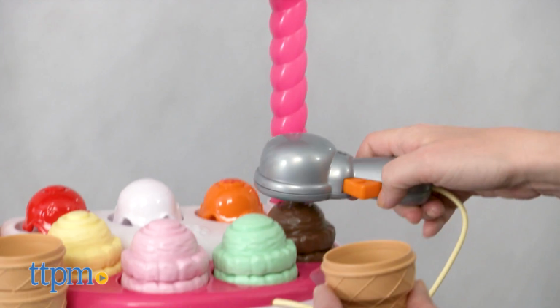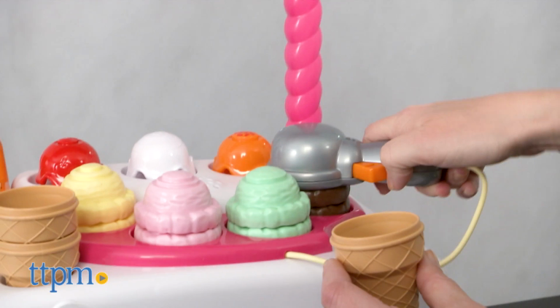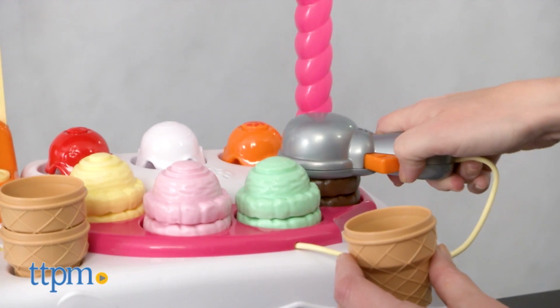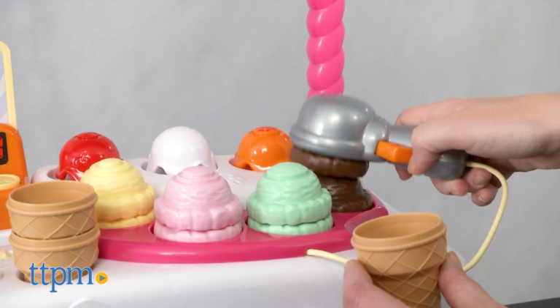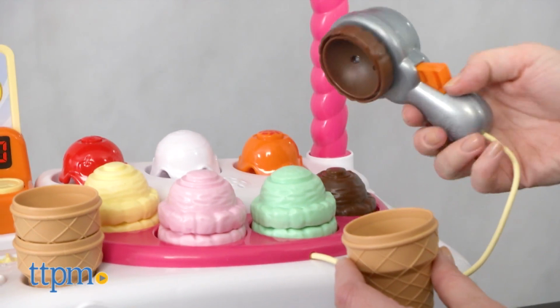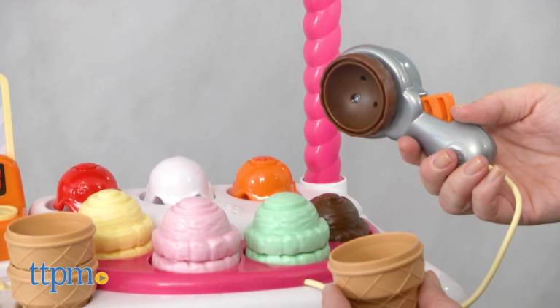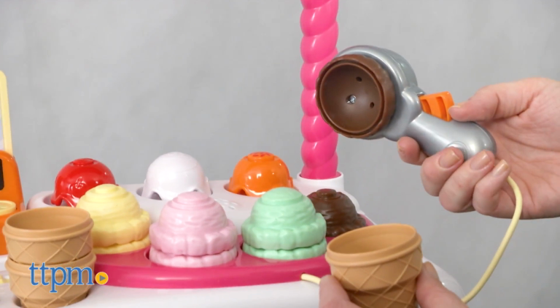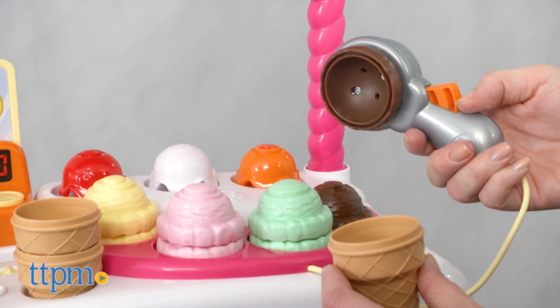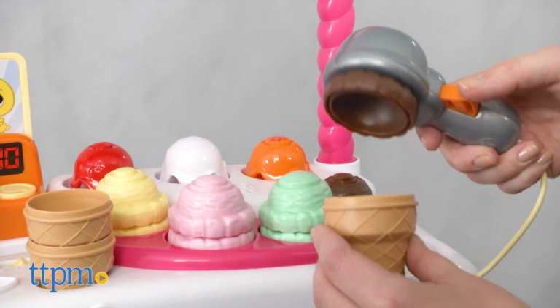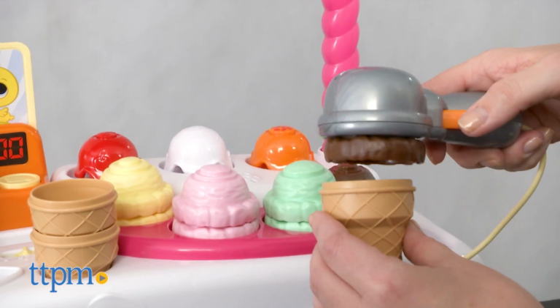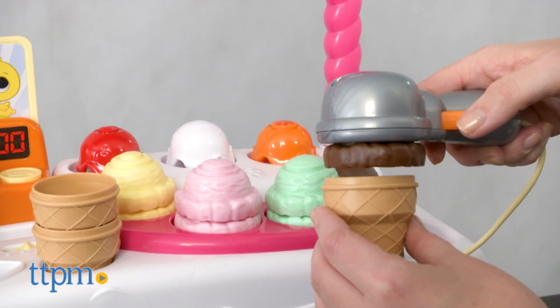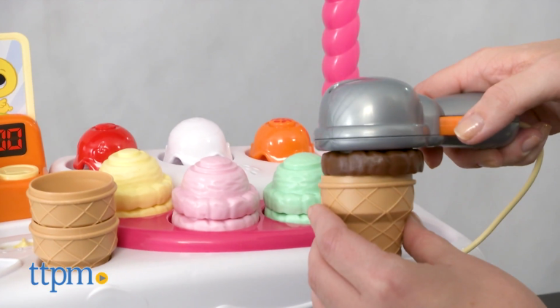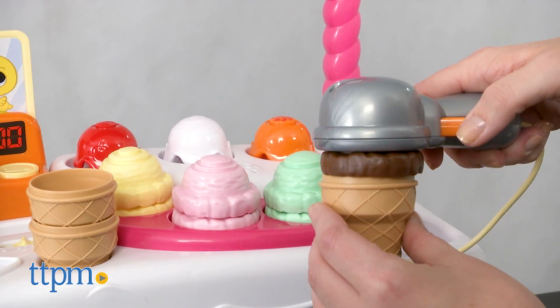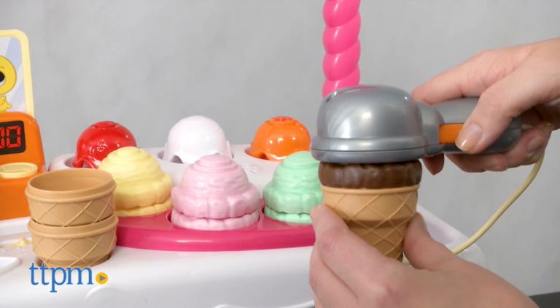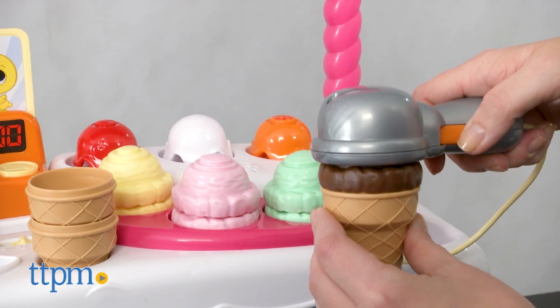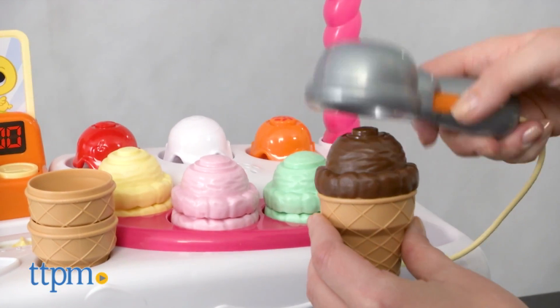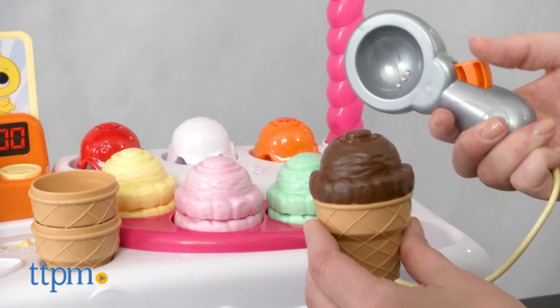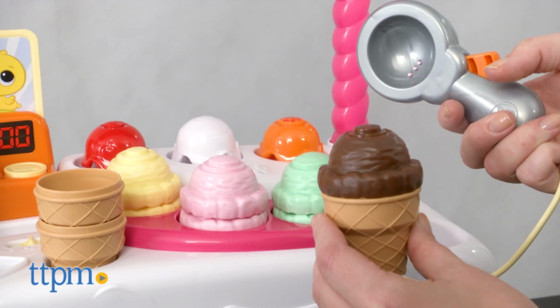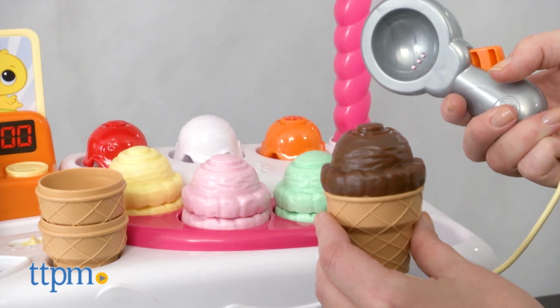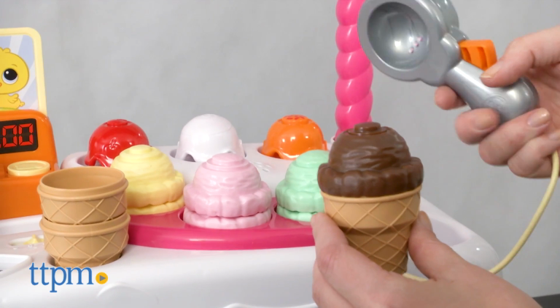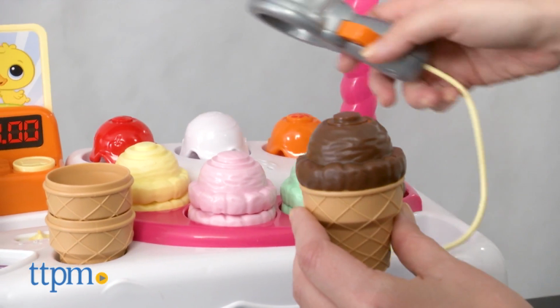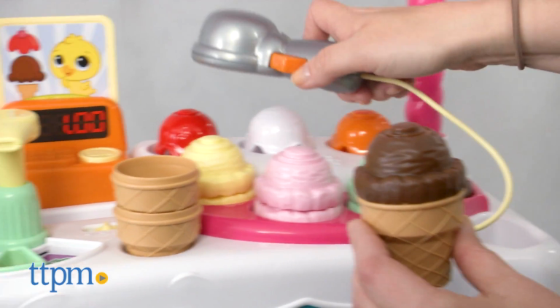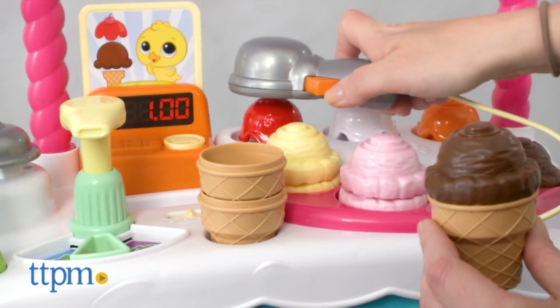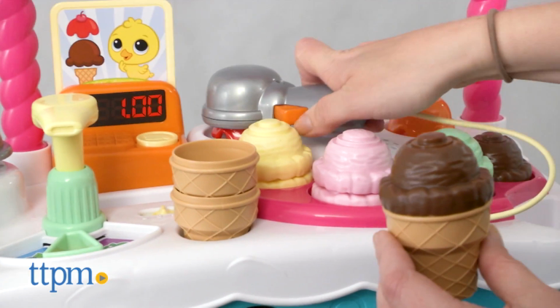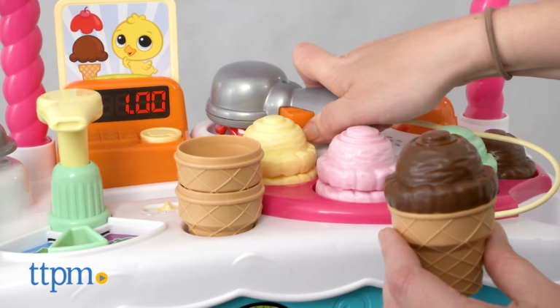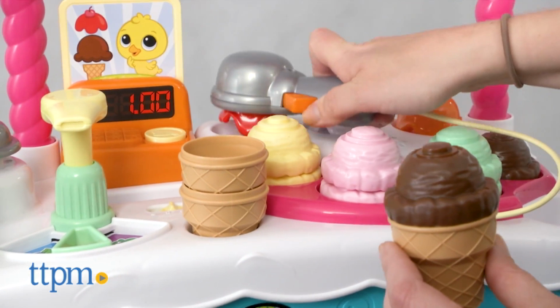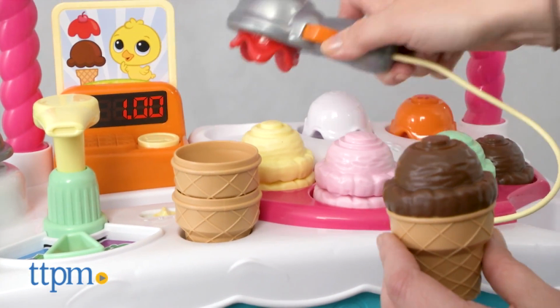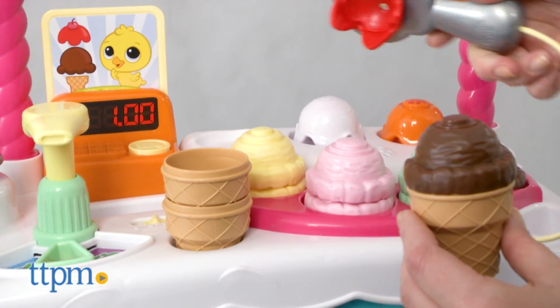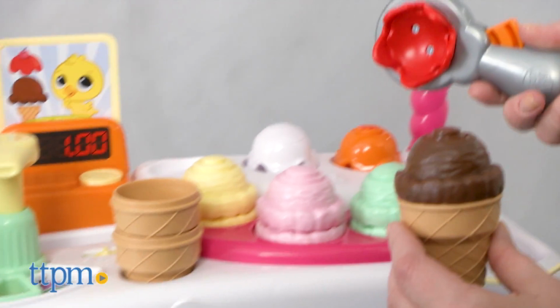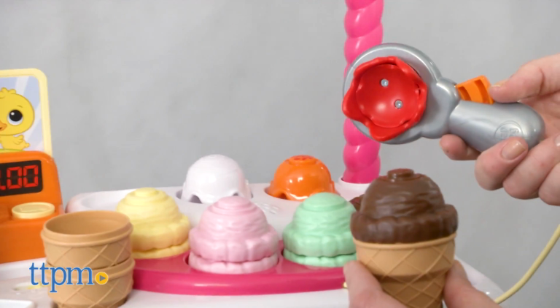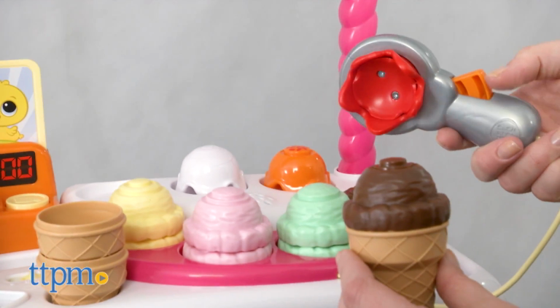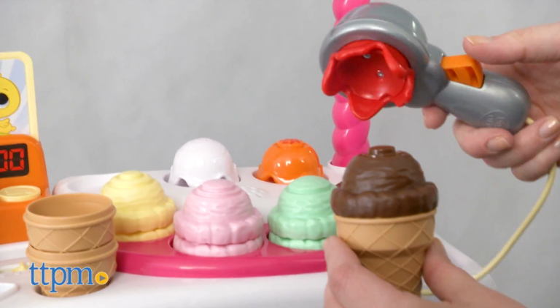Use the magic scooper to scoop up the right combination of ingredients. The magic scooper is able to identify what kids are scooping — for example, it will call out 'Cherry!'